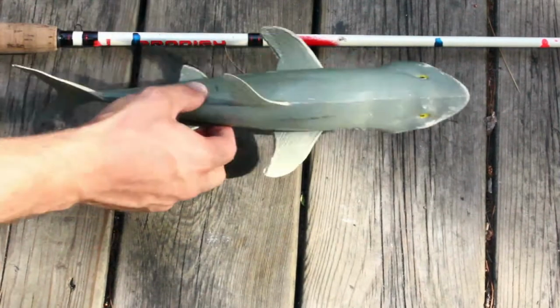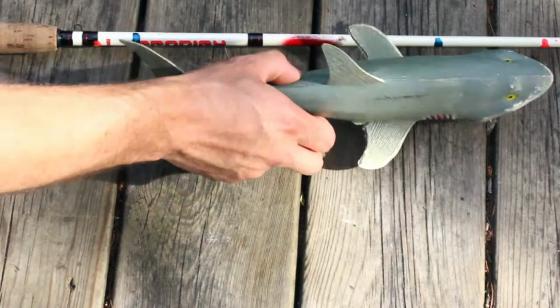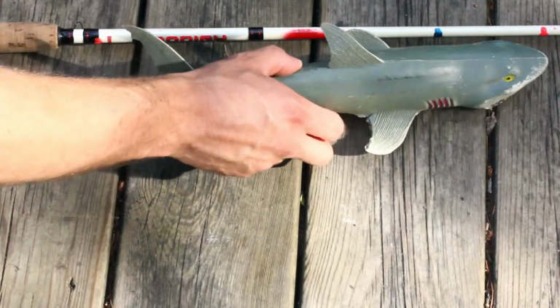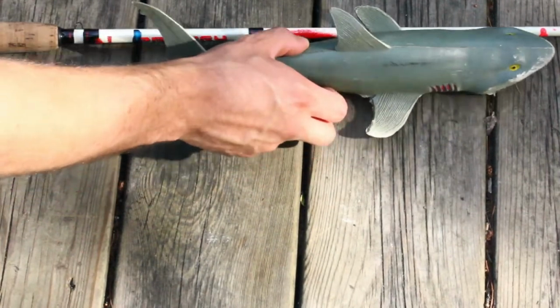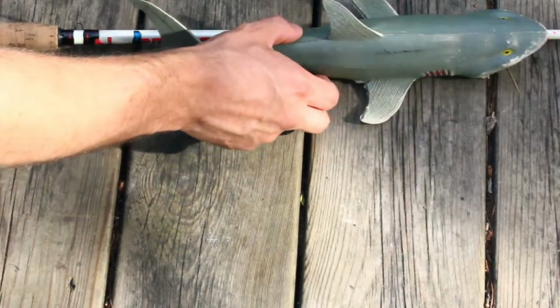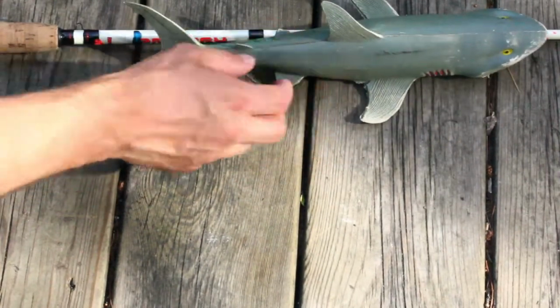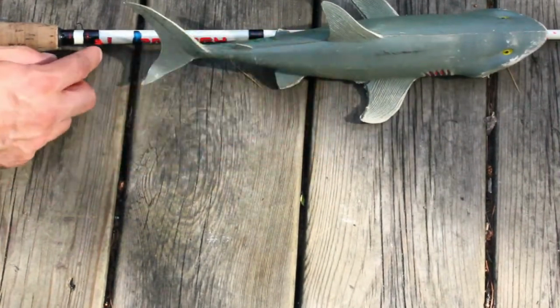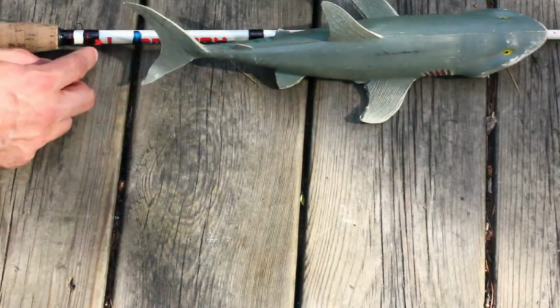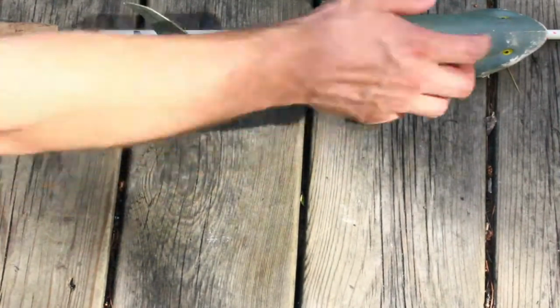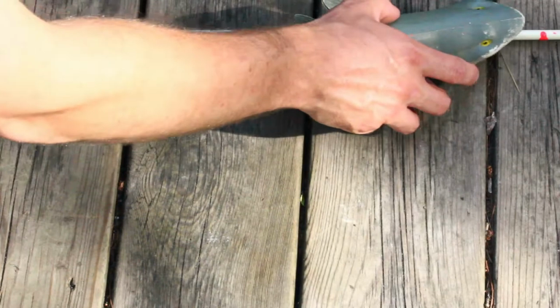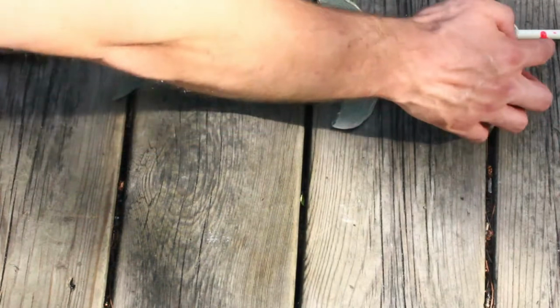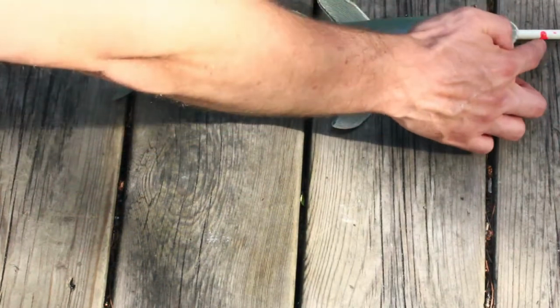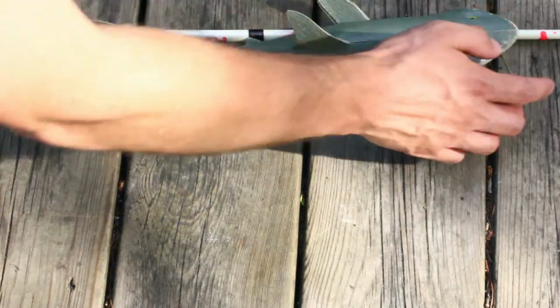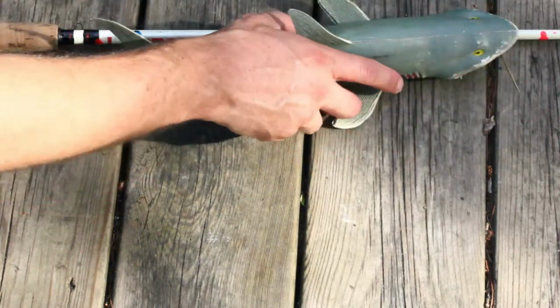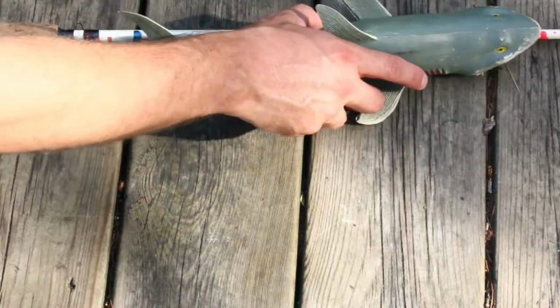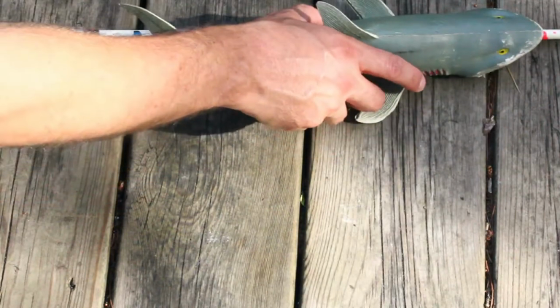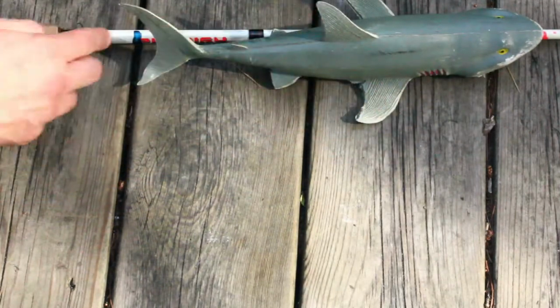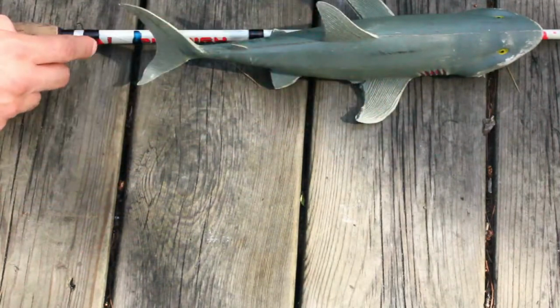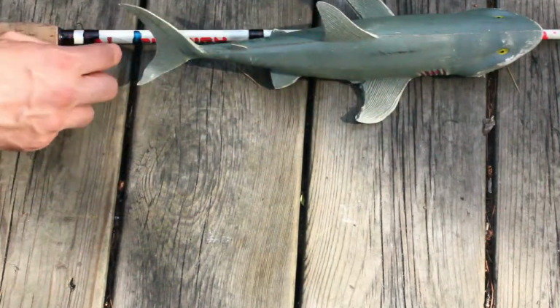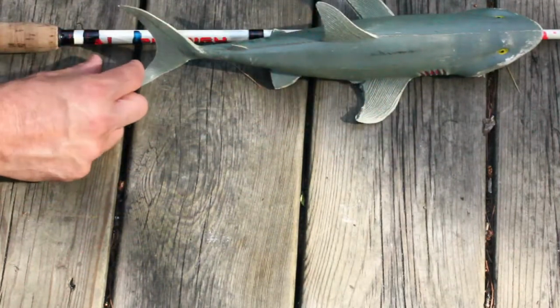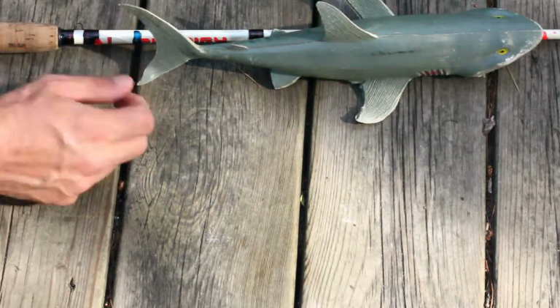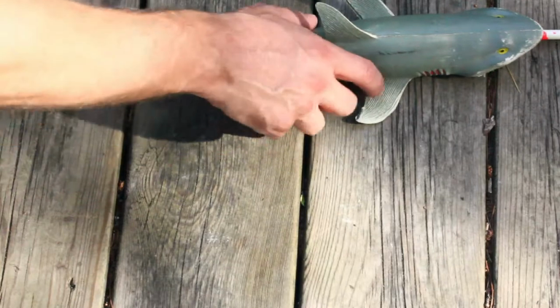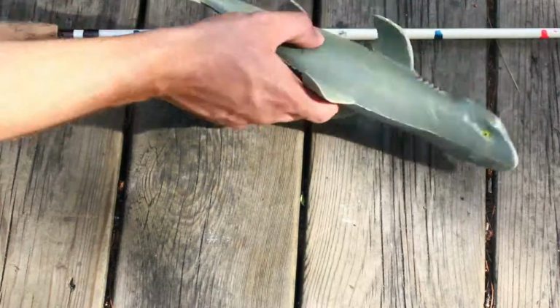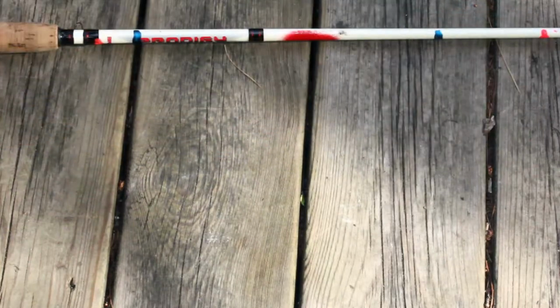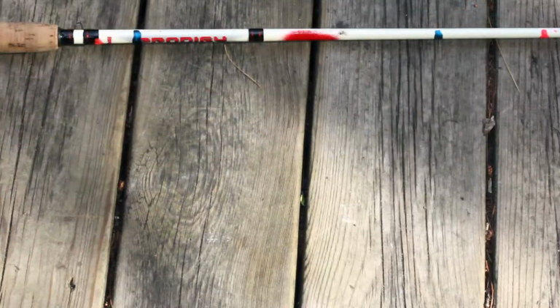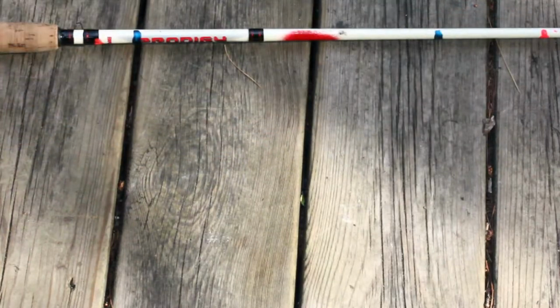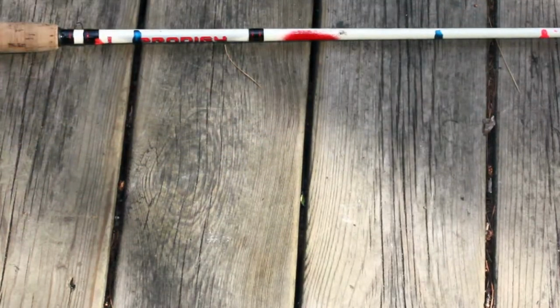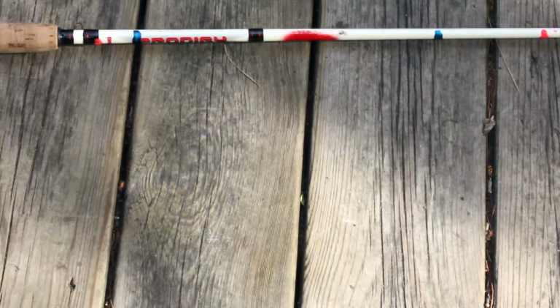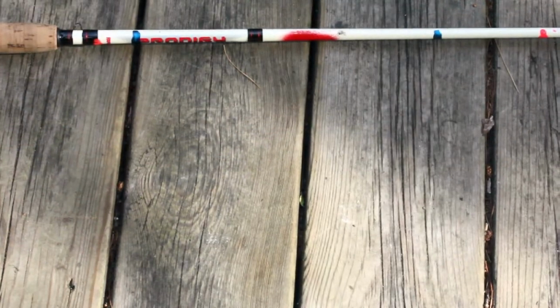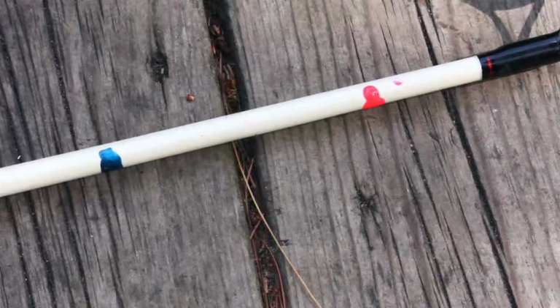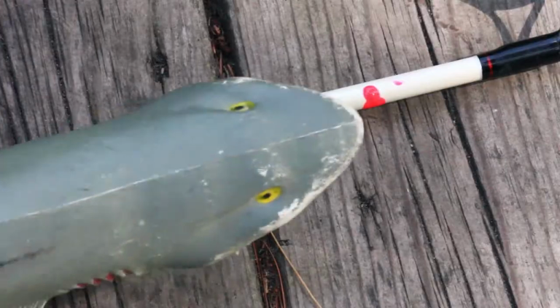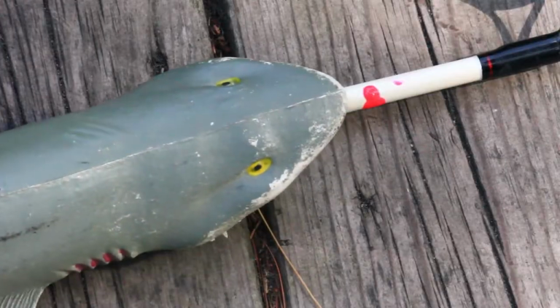Use nail polish to mark the minimum length a fish has to be in order for you to be allowed to keep it and meet regulation. I use red nail polish here, and this fish is too small so I throw it back.